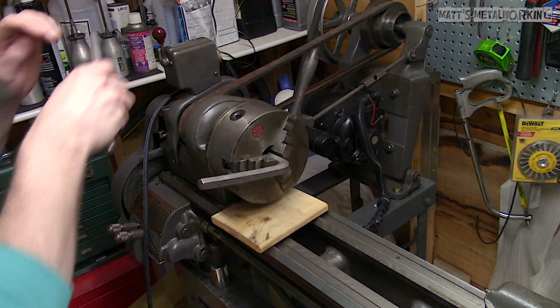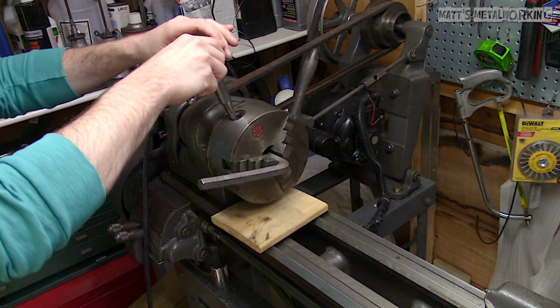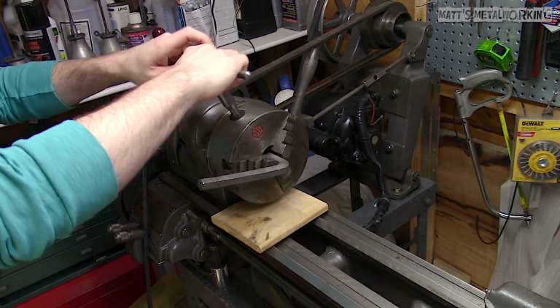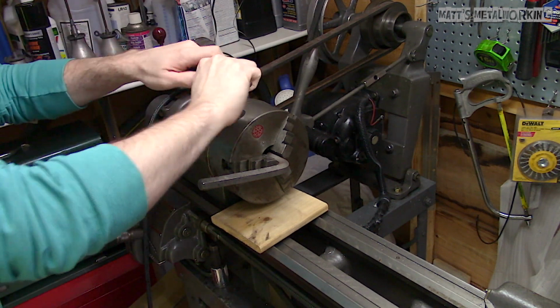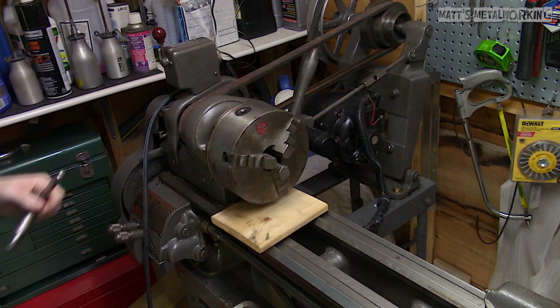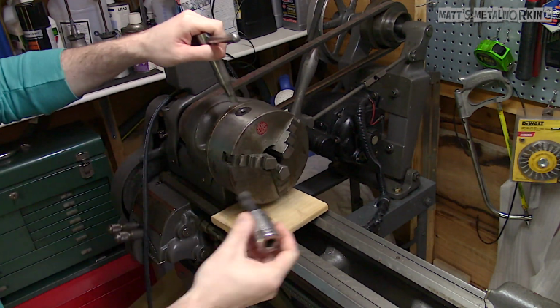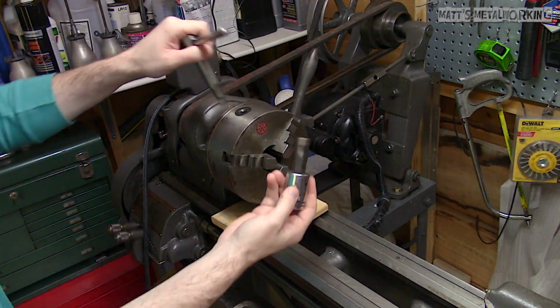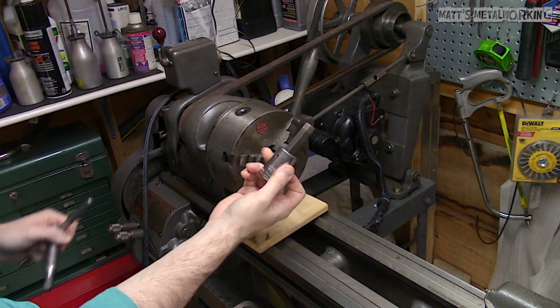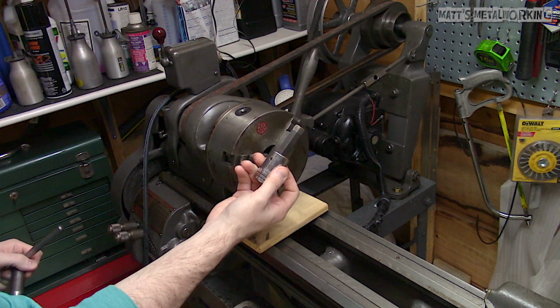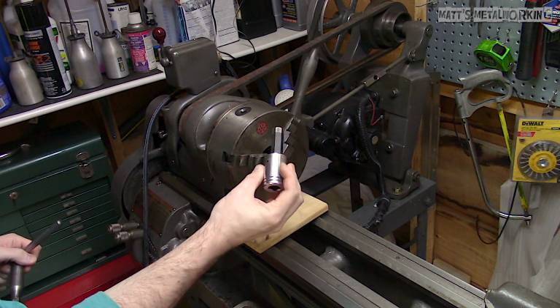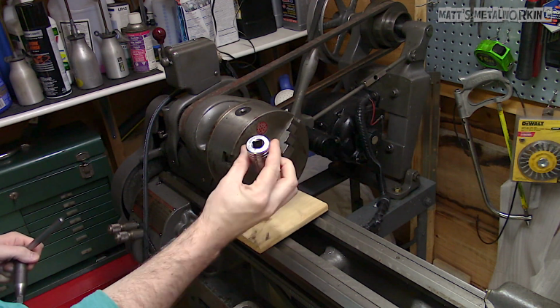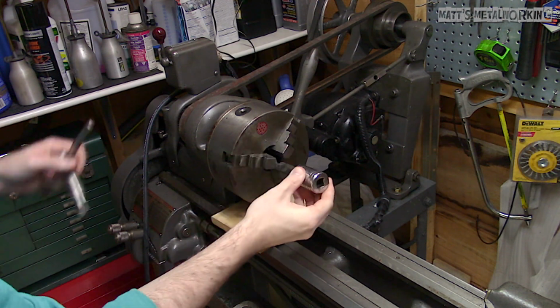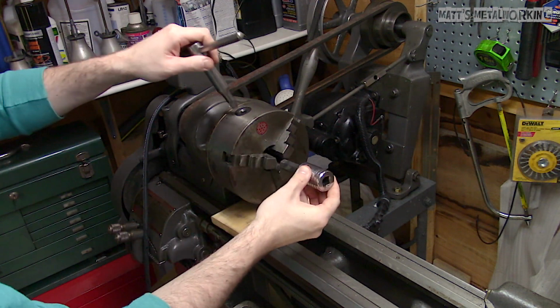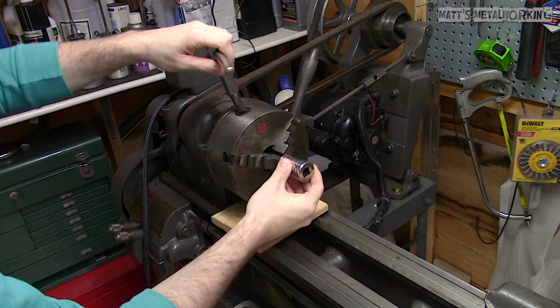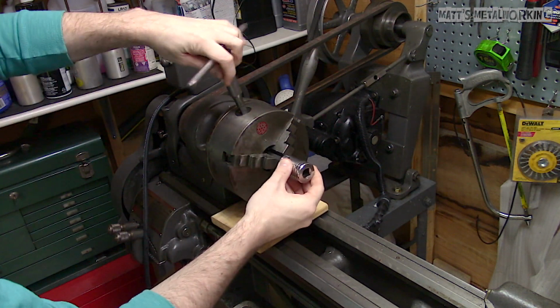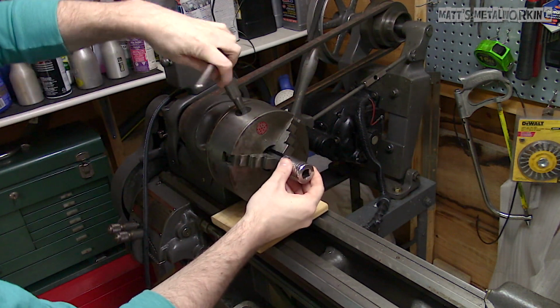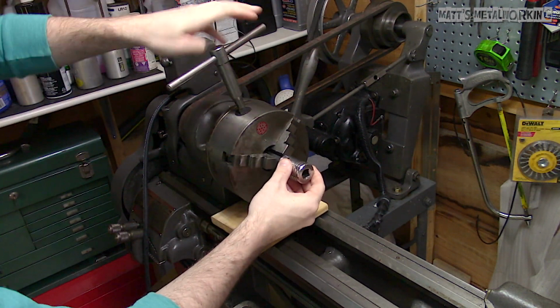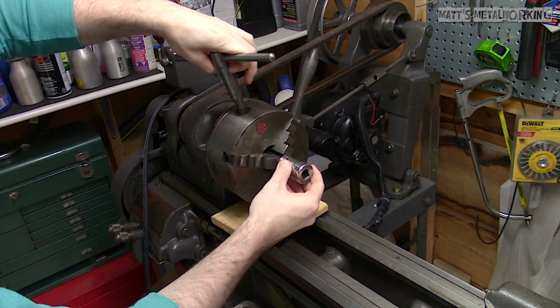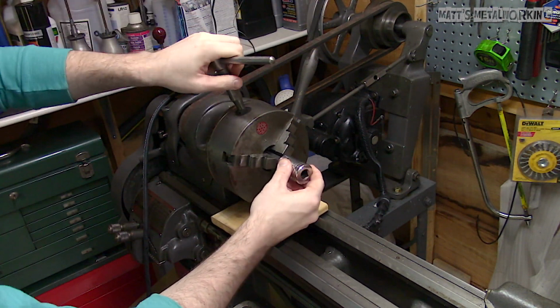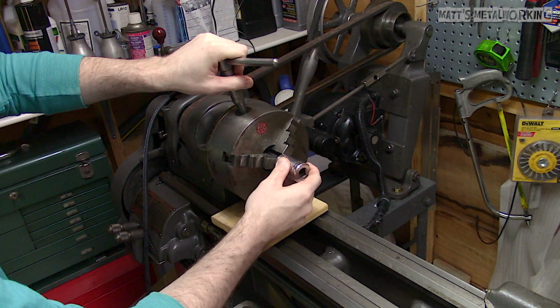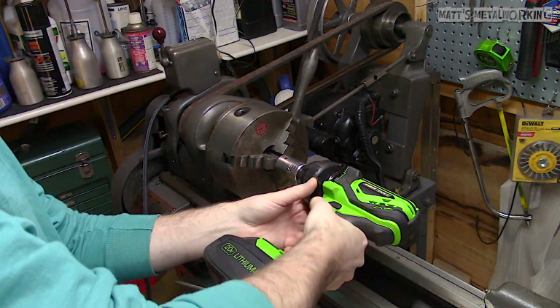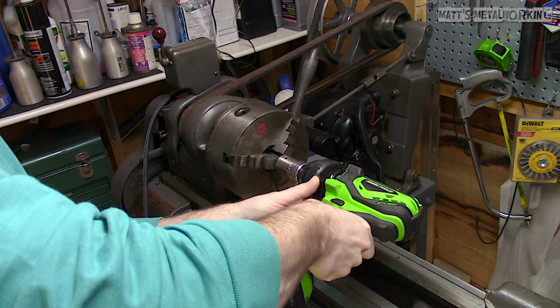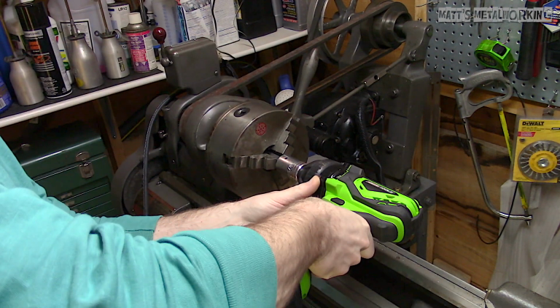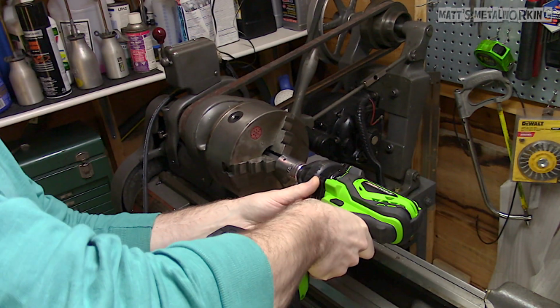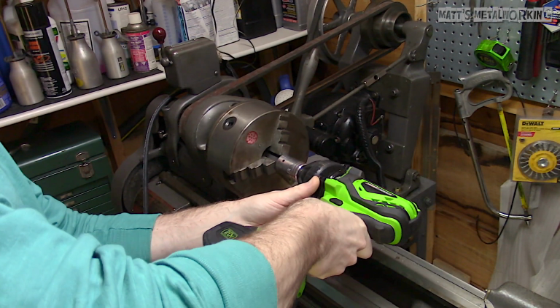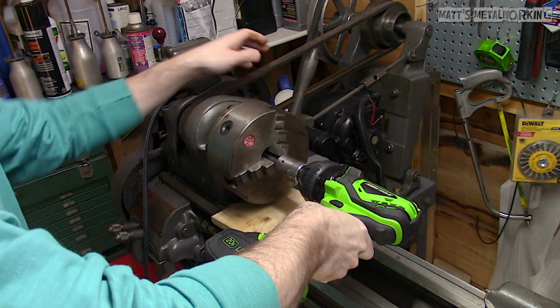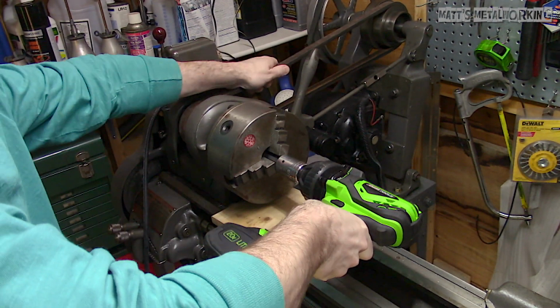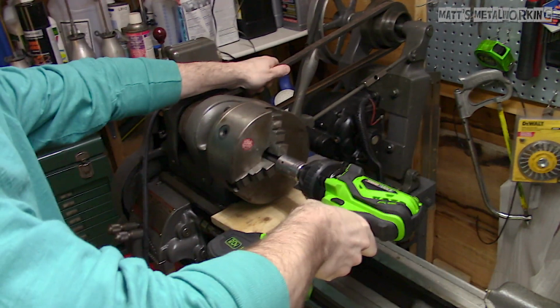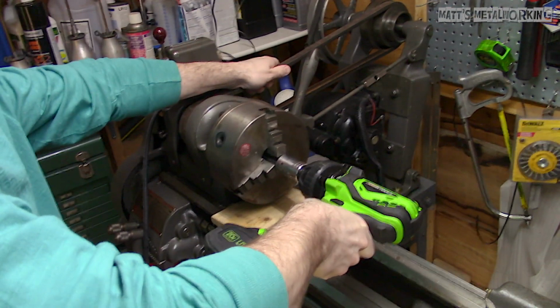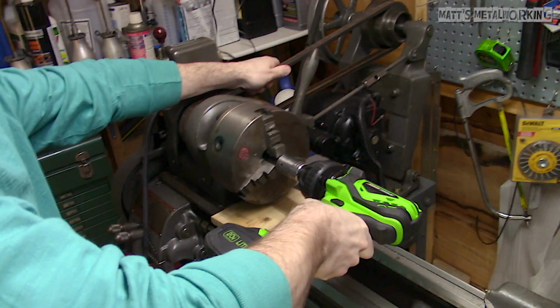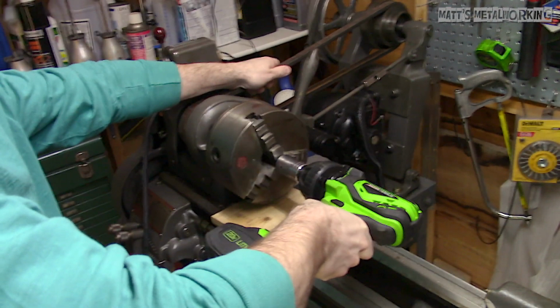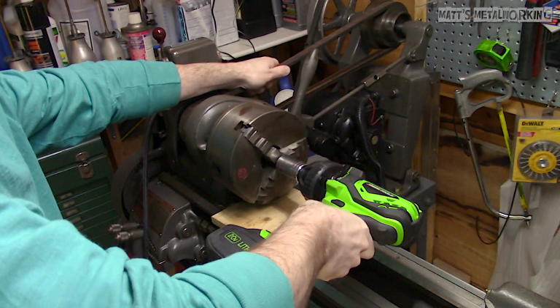Another option is using an impact, either air or electric. For this I have a larger allen socket — make sure it's an impact version. If you don't have an allen socket, use a hex bar stock with the appropriate size impact socket, and then remove the chuck.